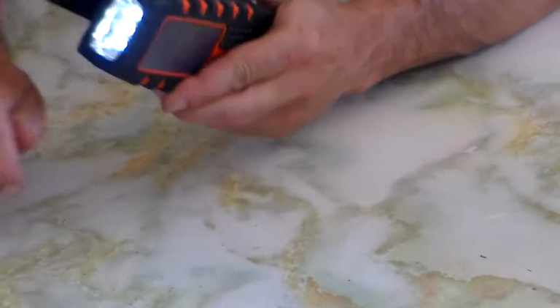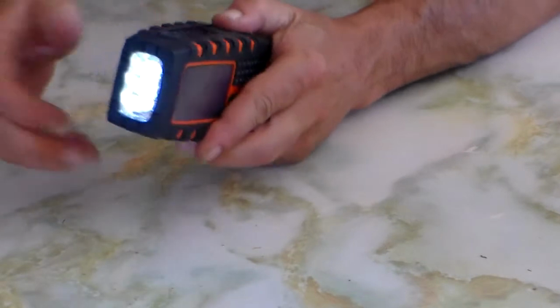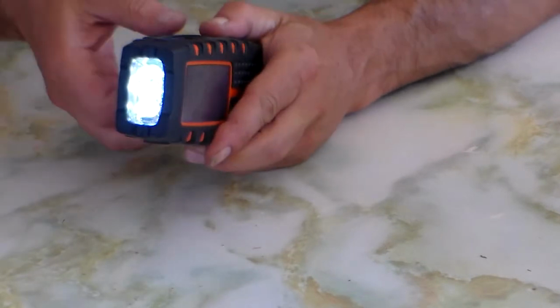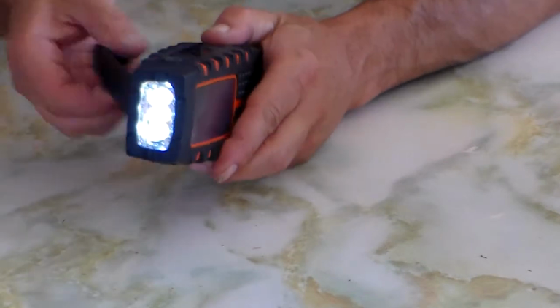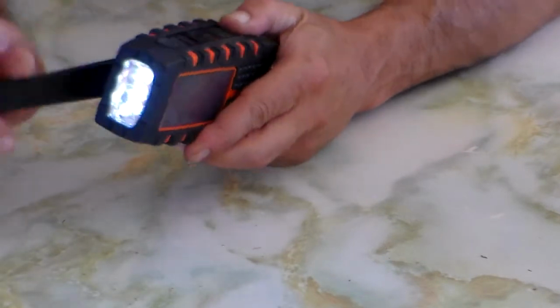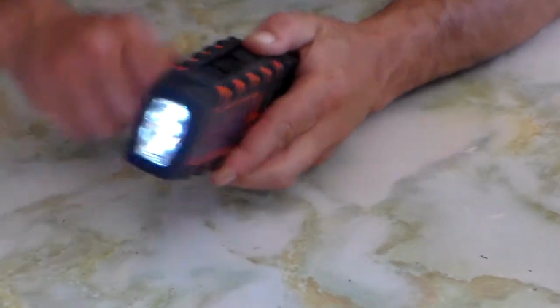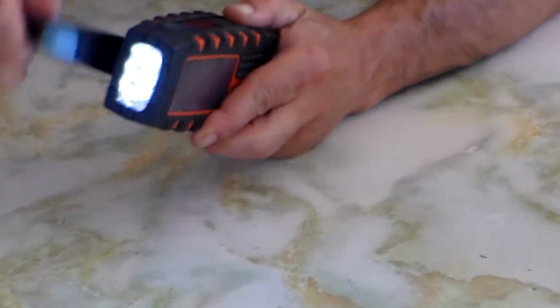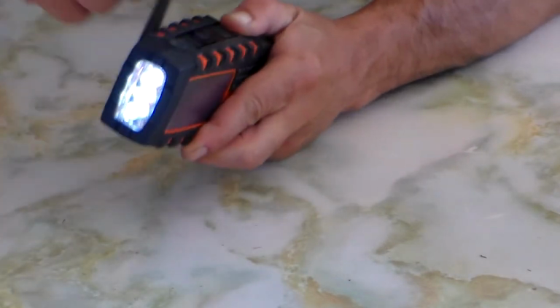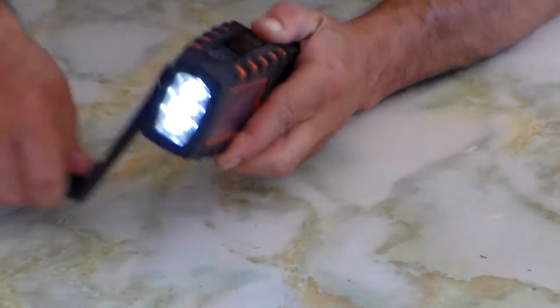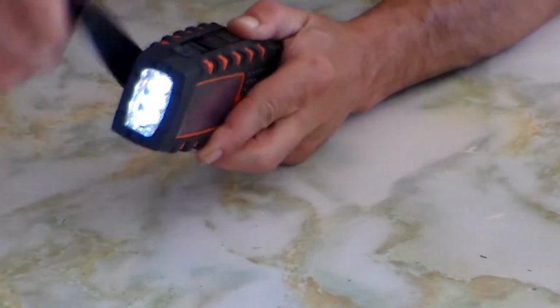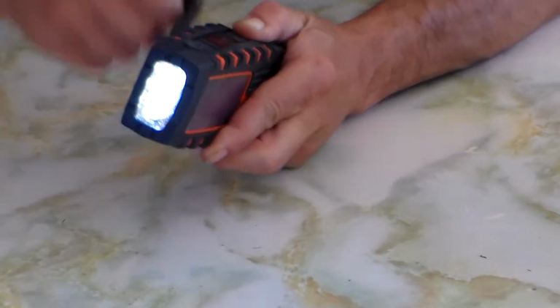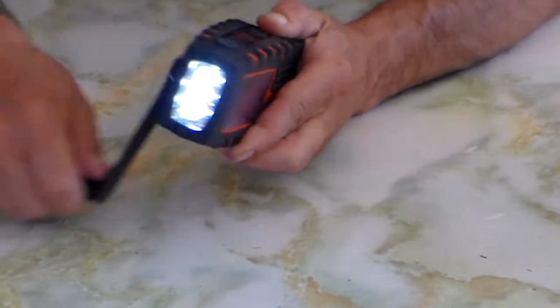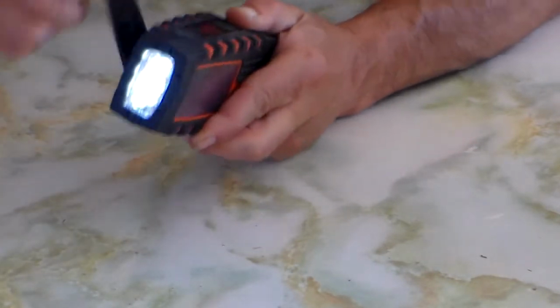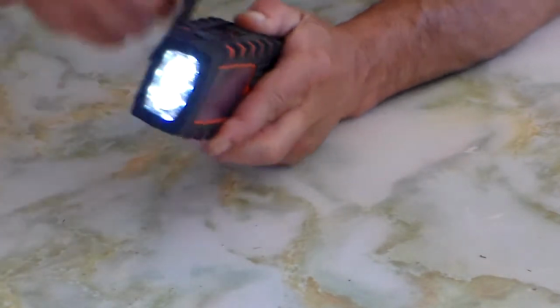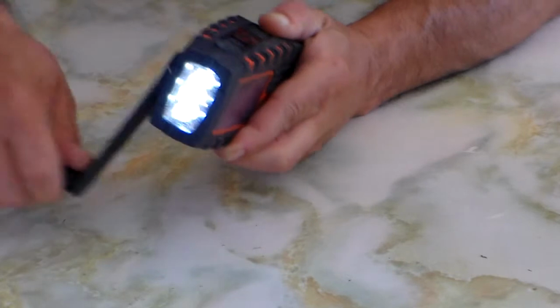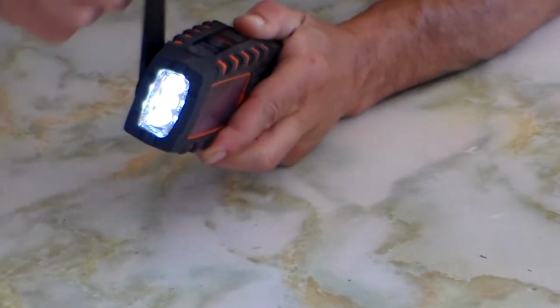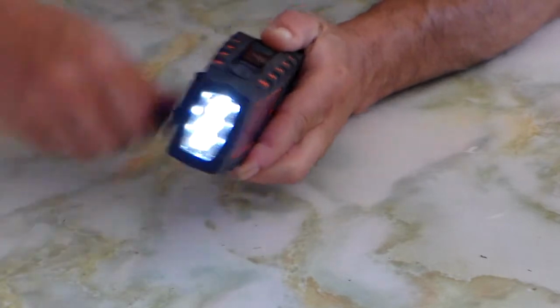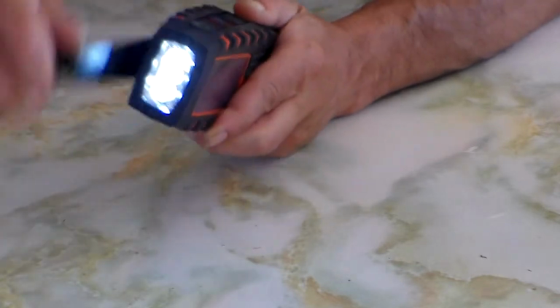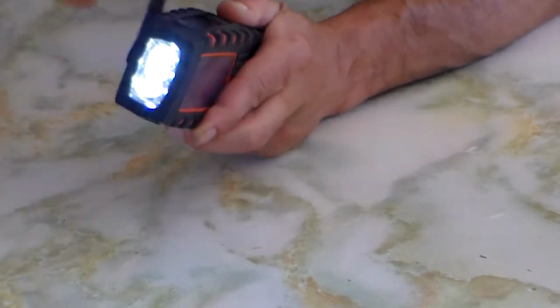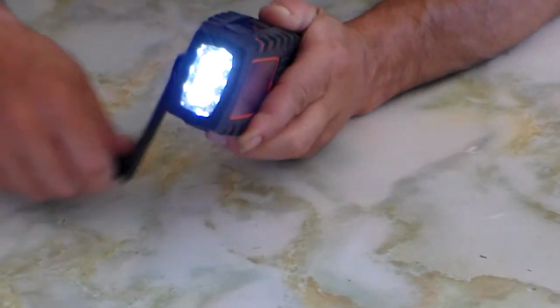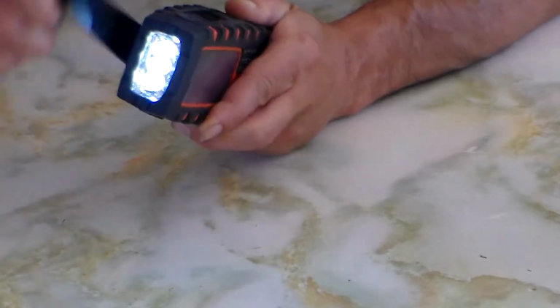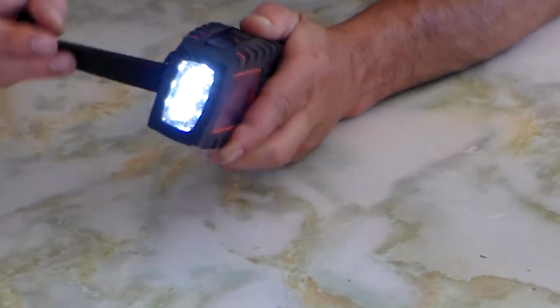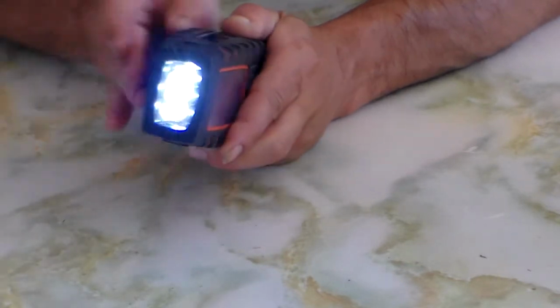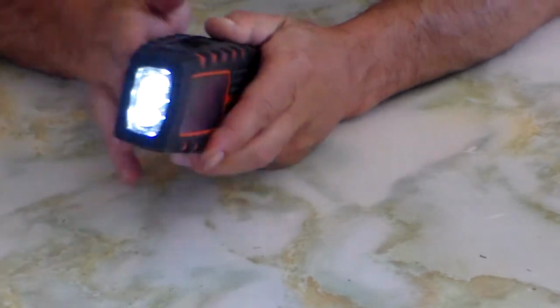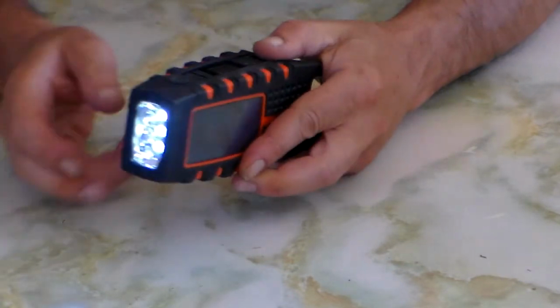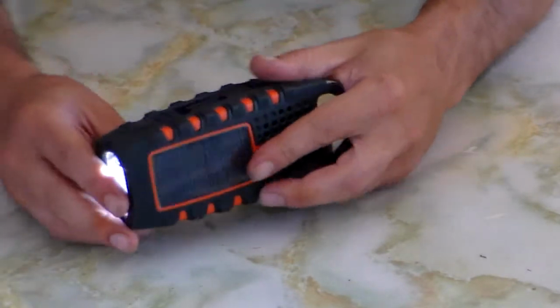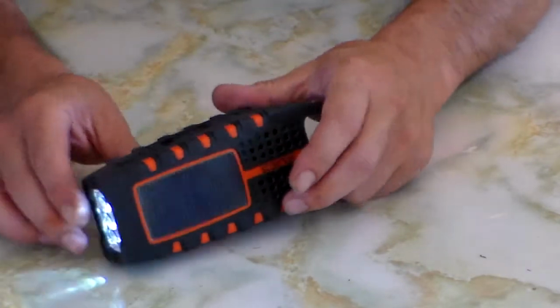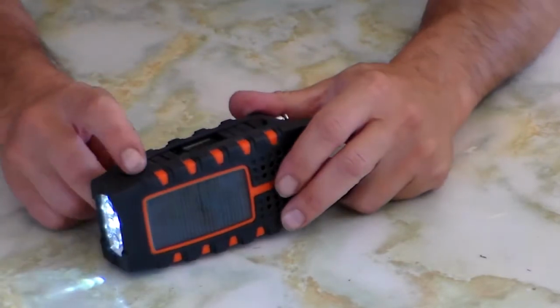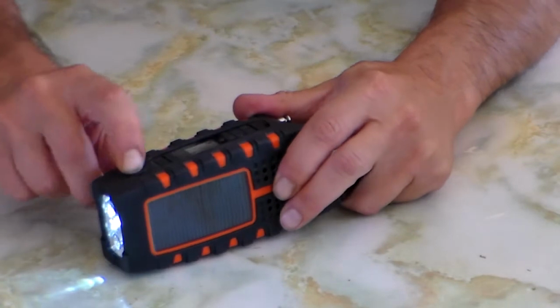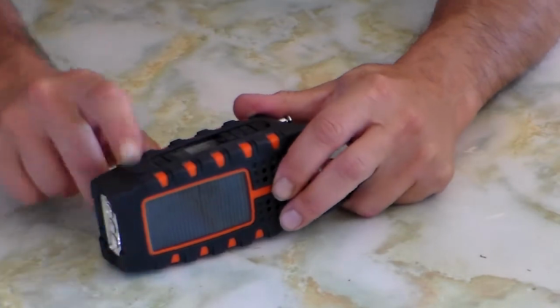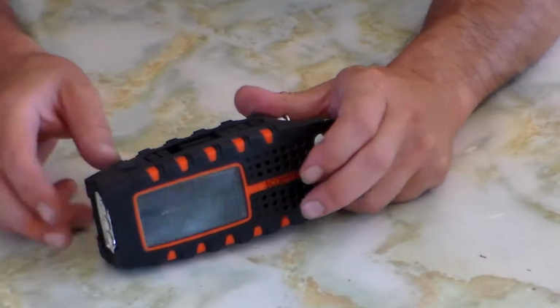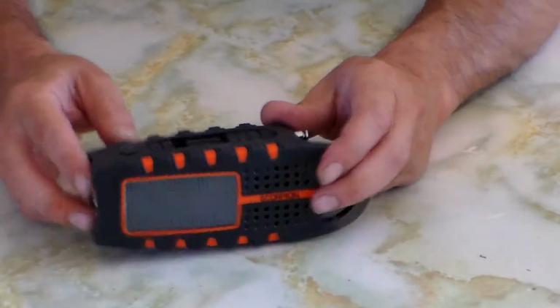You can get a little extra mileage from it when it's low using the crank, but it only shines really while you're actually cranking it. Once you stop, that's it.